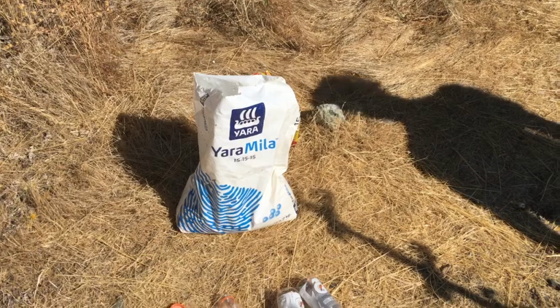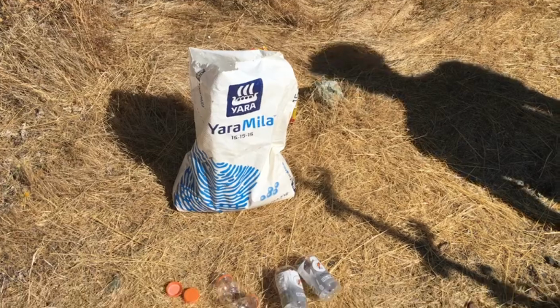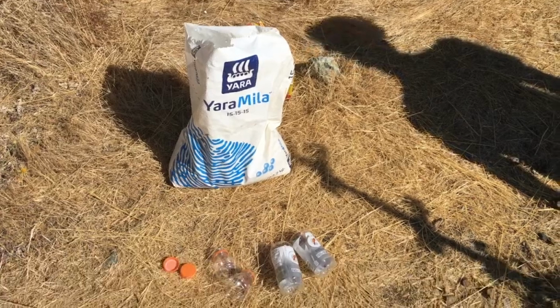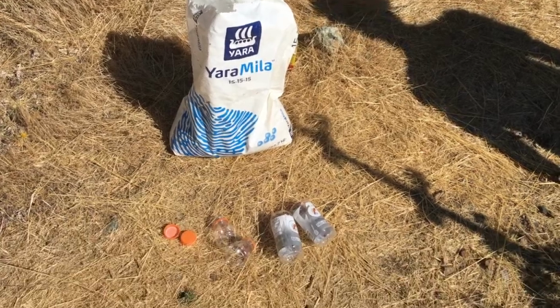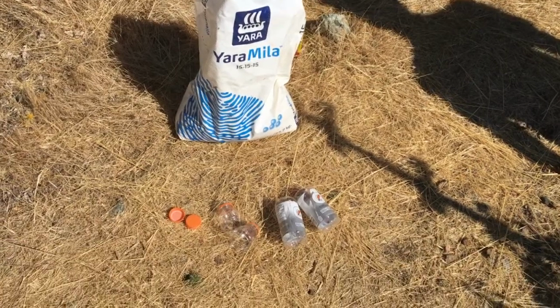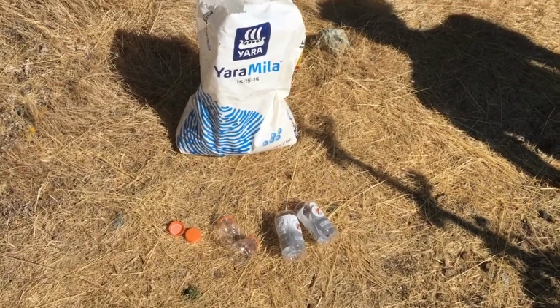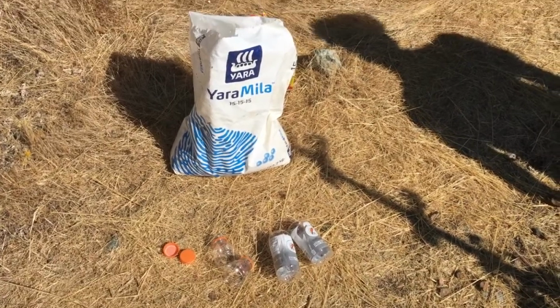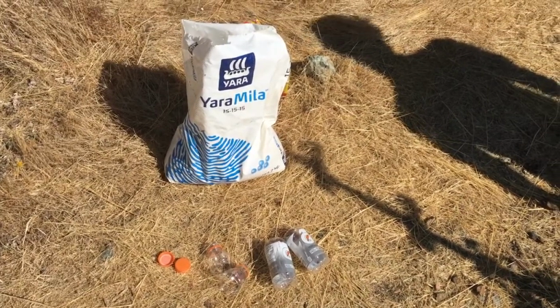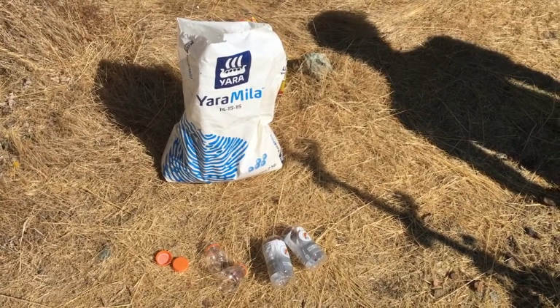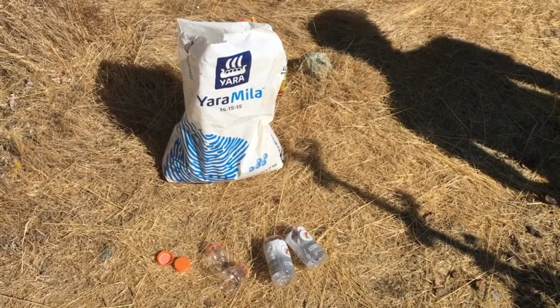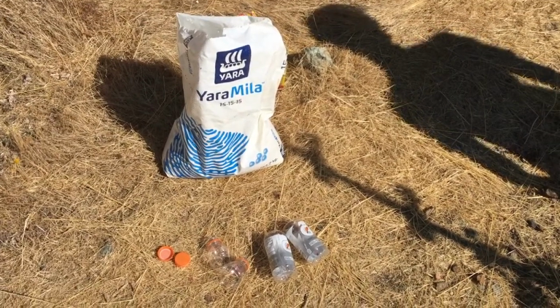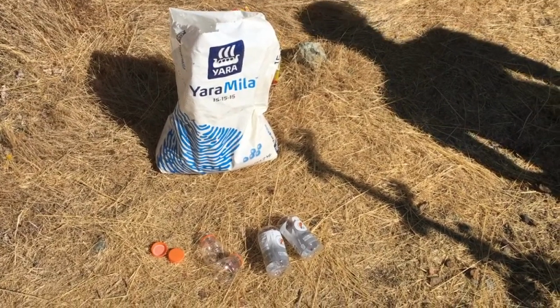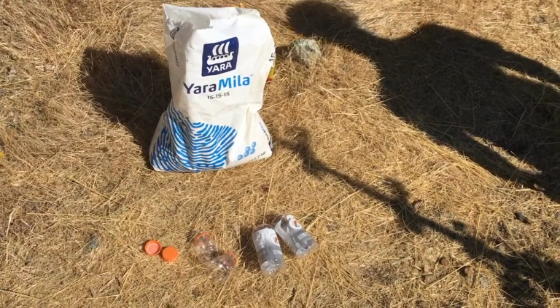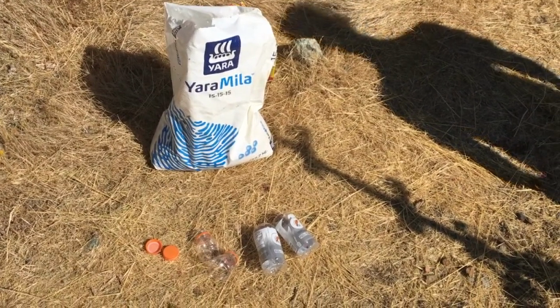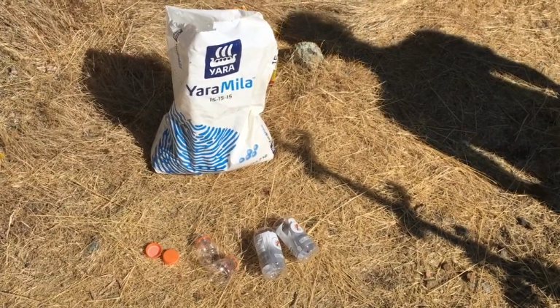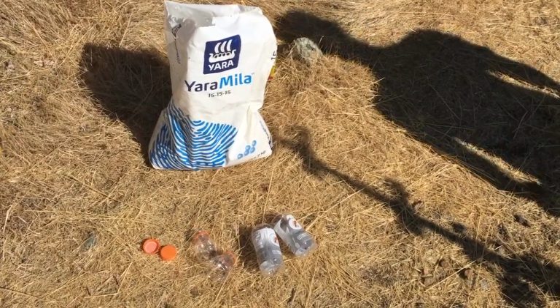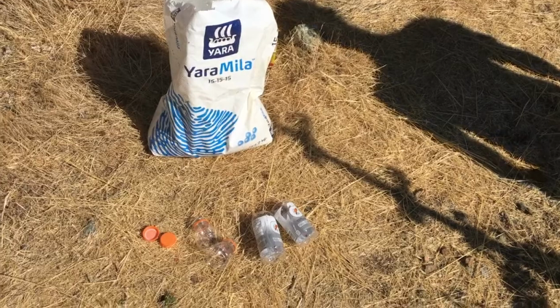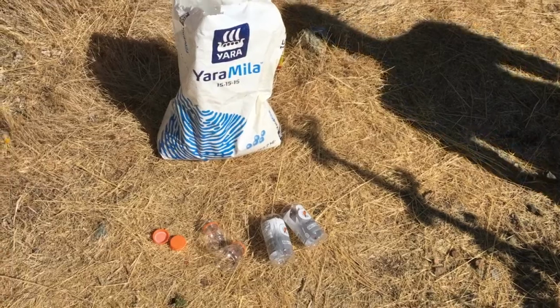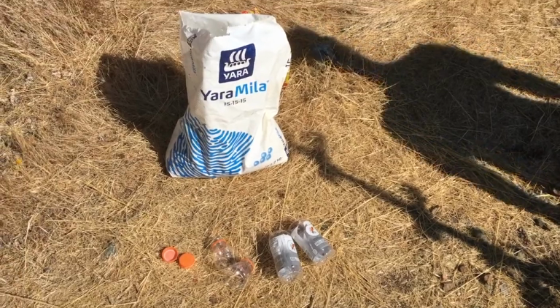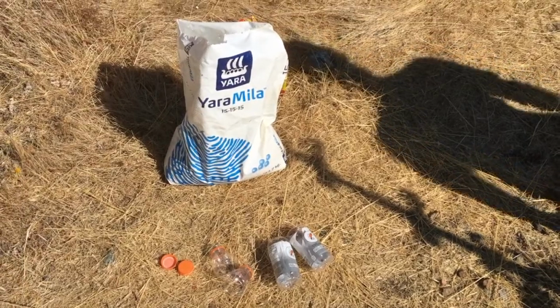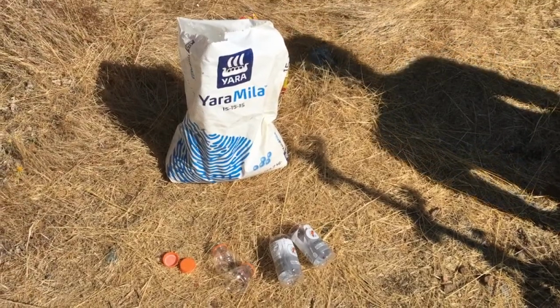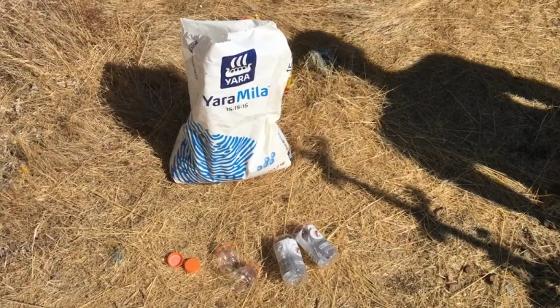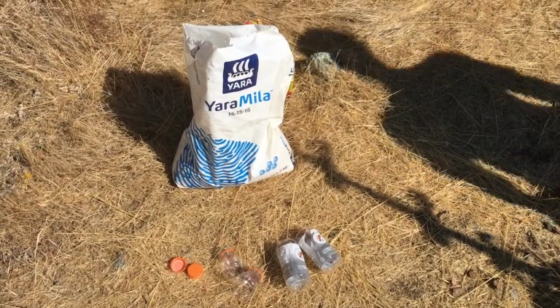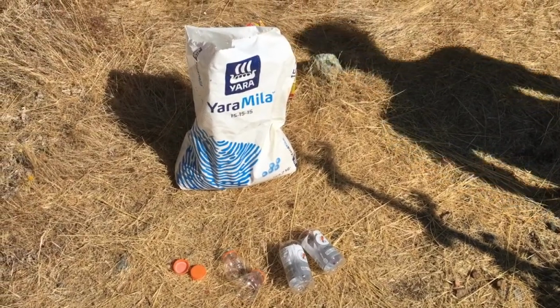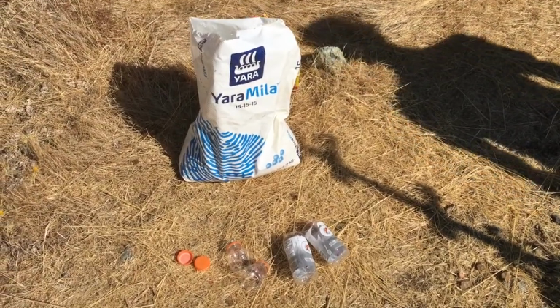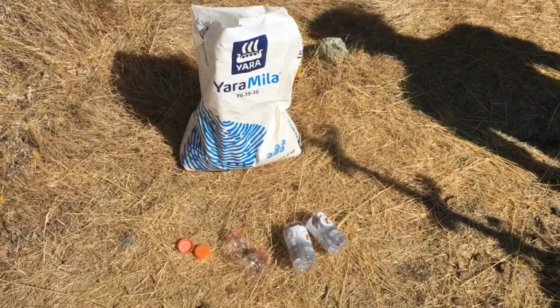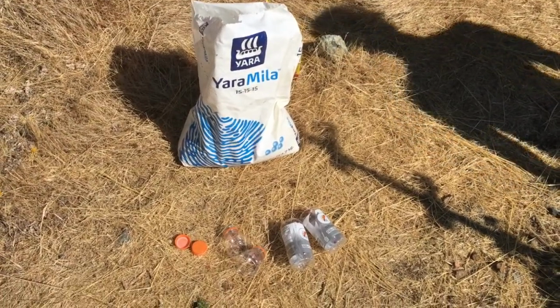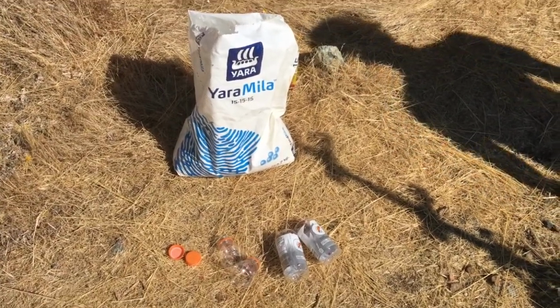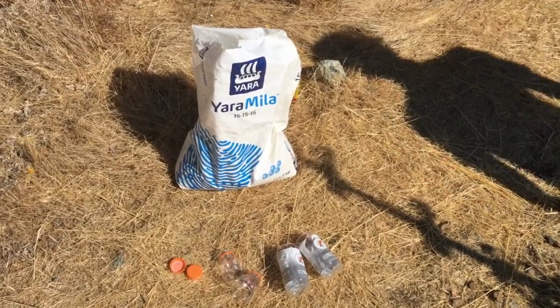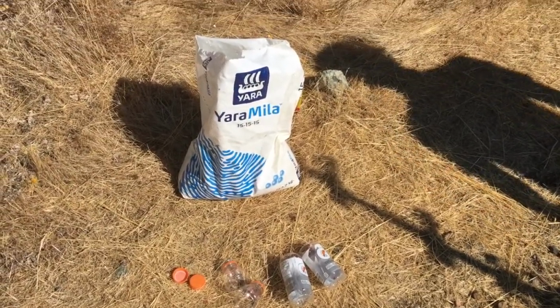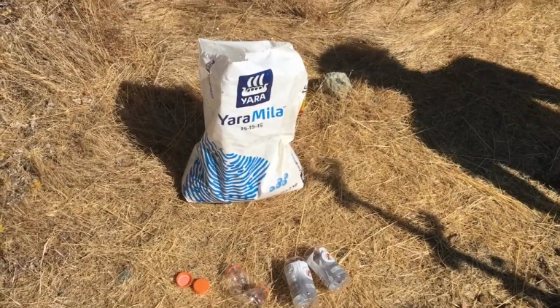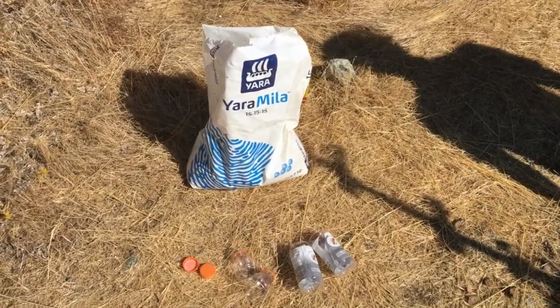We're going to fertilize a vineyard right now with NPK. That means nitrogen, phosphorus, potassium. I don't know where the K comes from, but I can't spell real well.